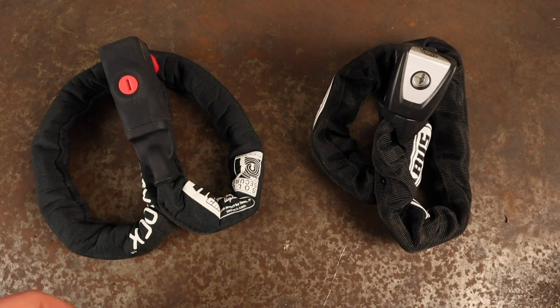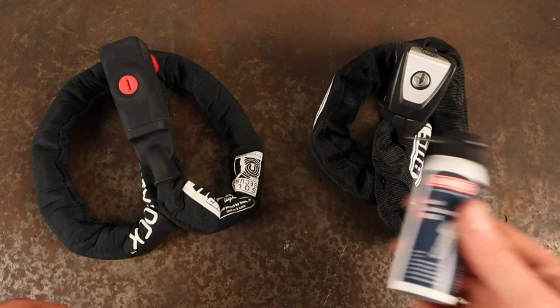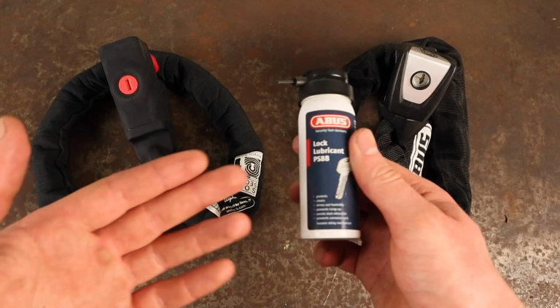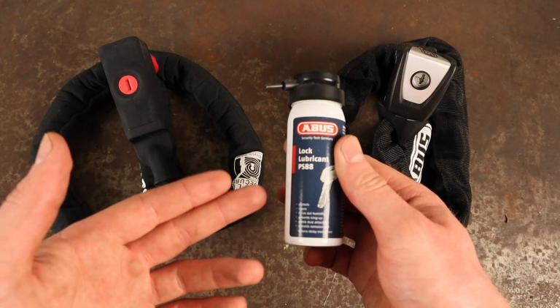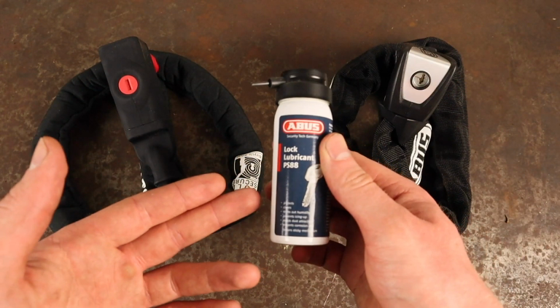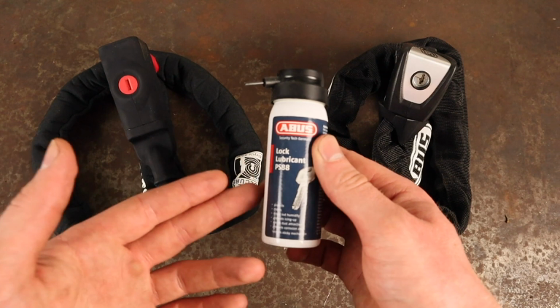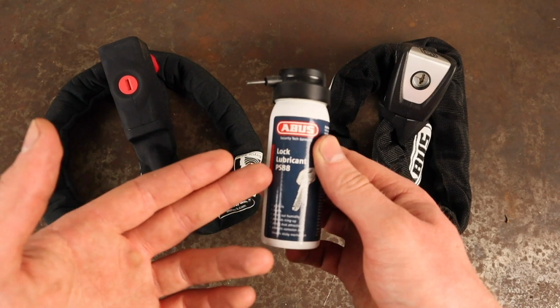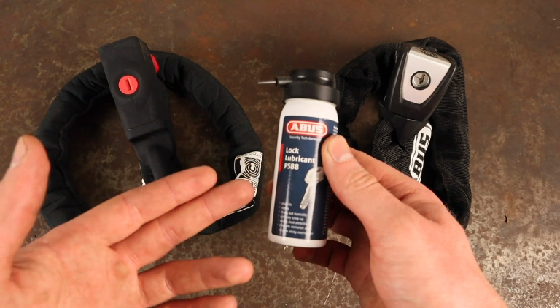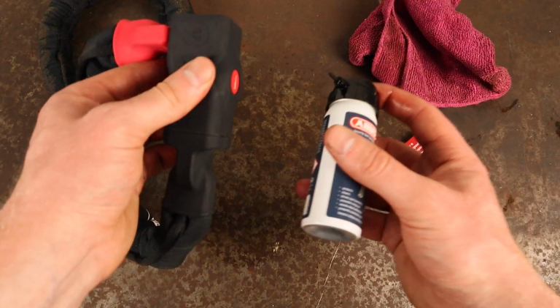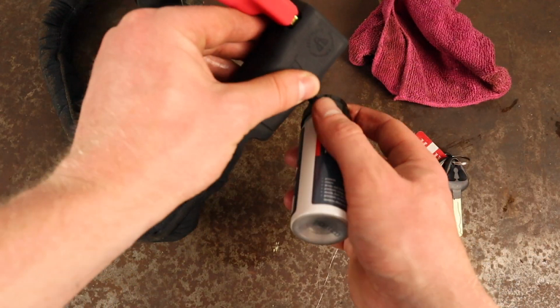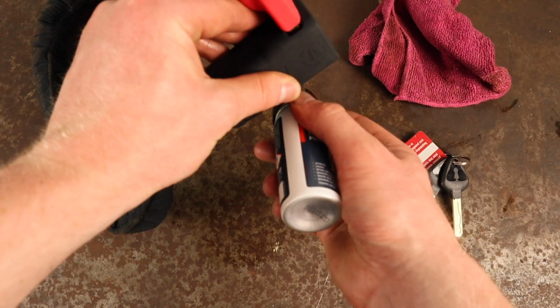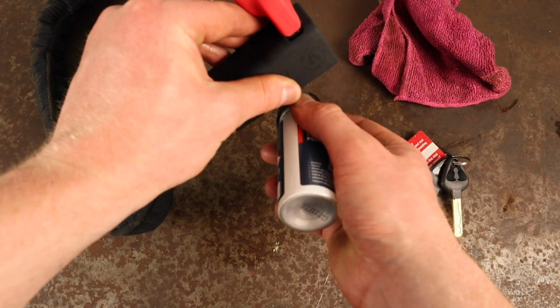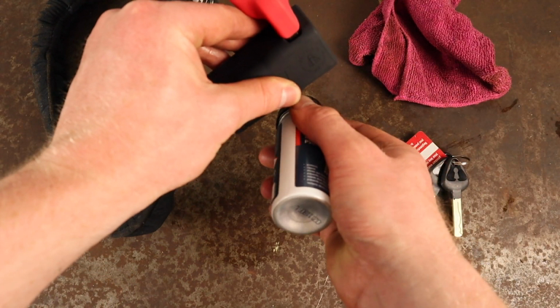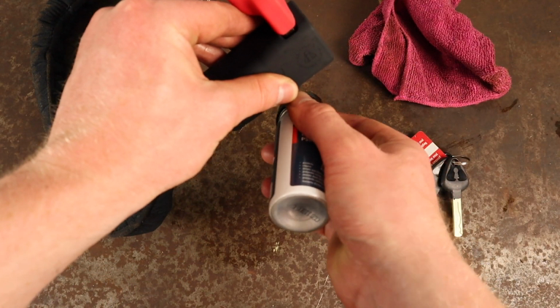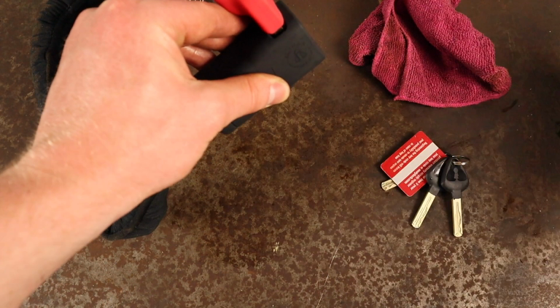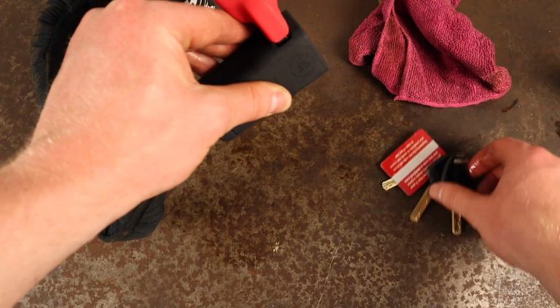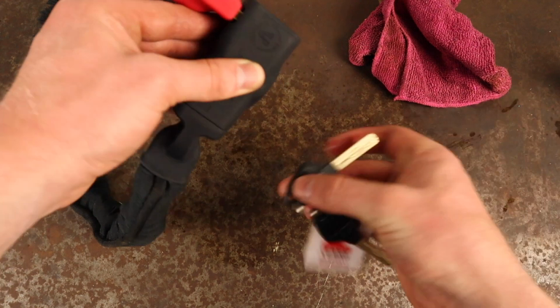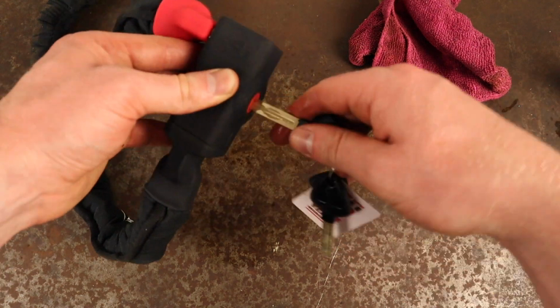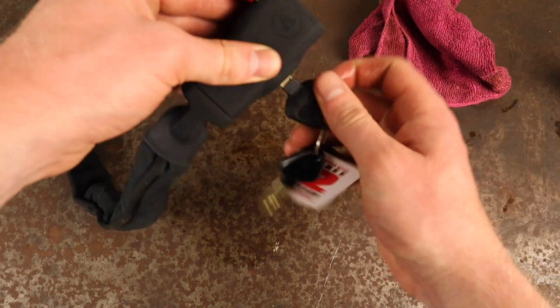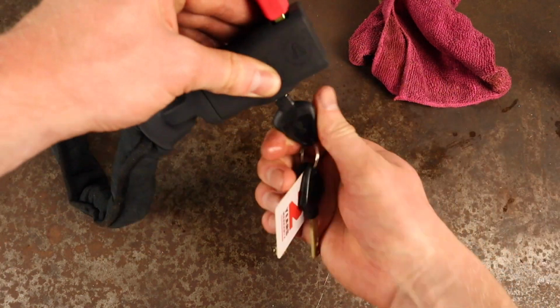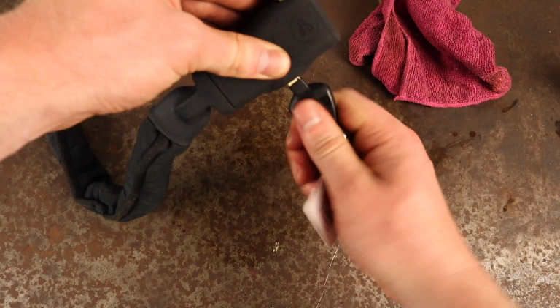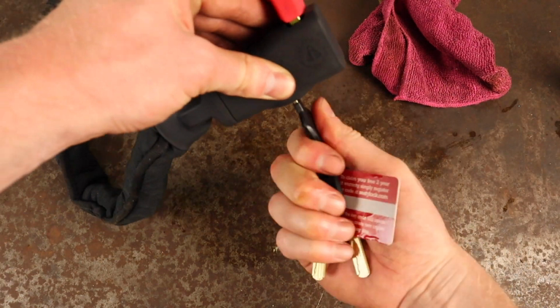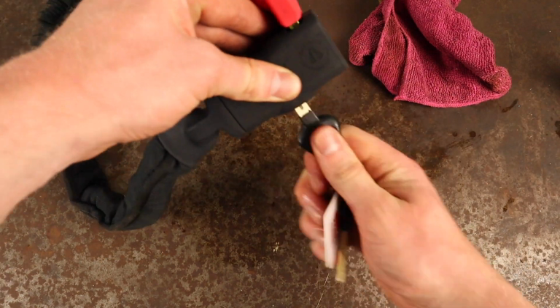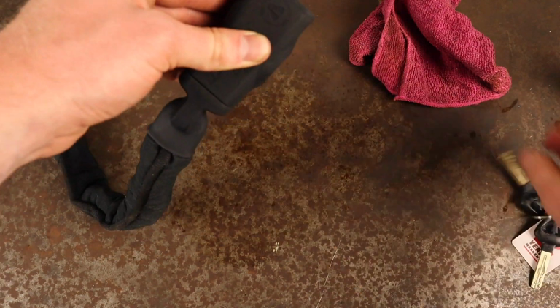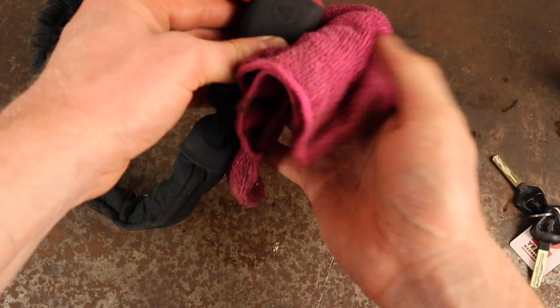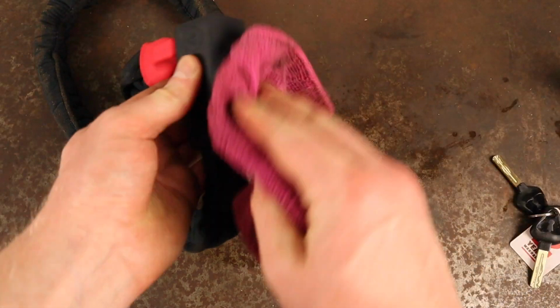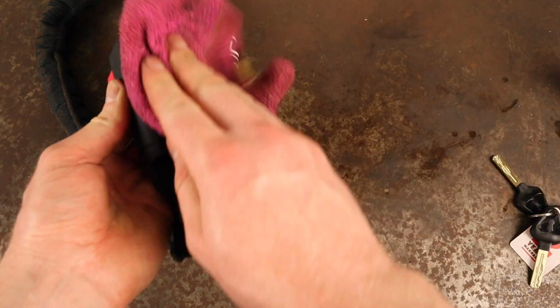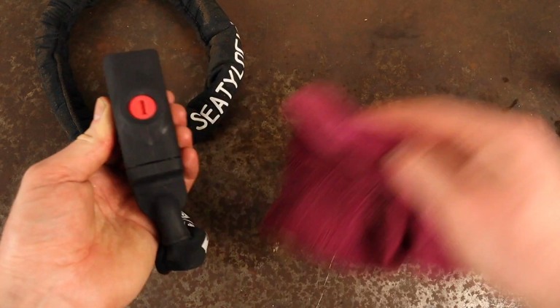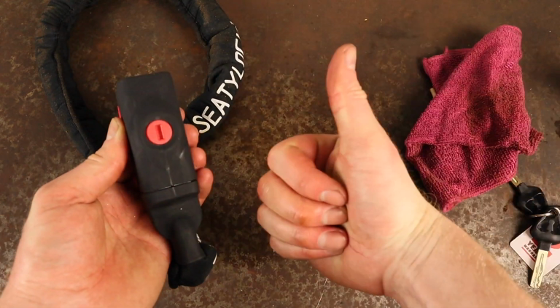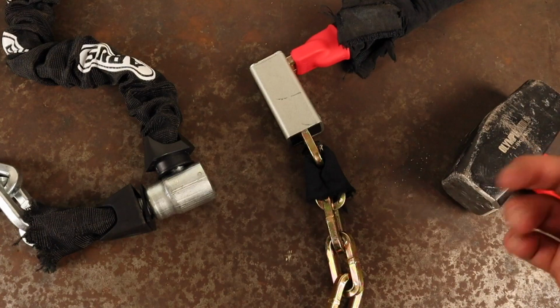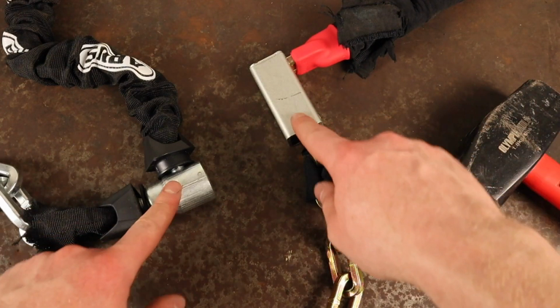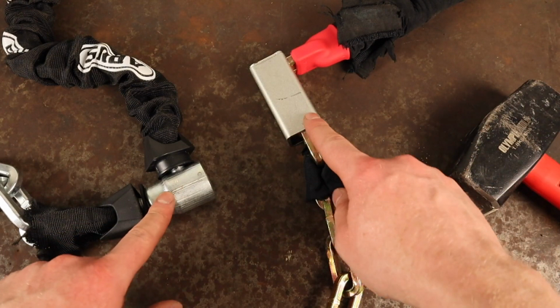In the unlikely event that either of these locks did seize up on you, all that's required is a quick squirt of a lock-friendly lubricant like Abus's PS88, with the cylinder facing down. This will loosen up any dirt and grime within the mechanism, helping to remove it from inside.